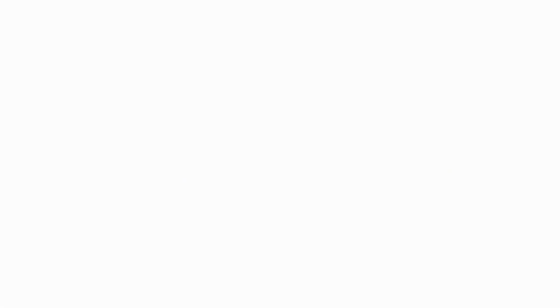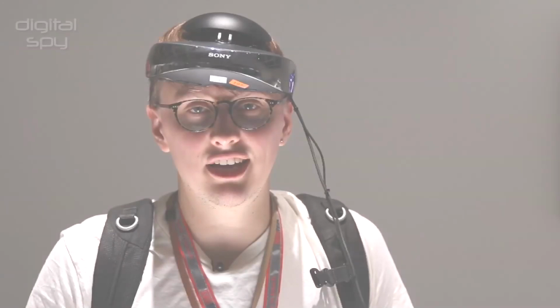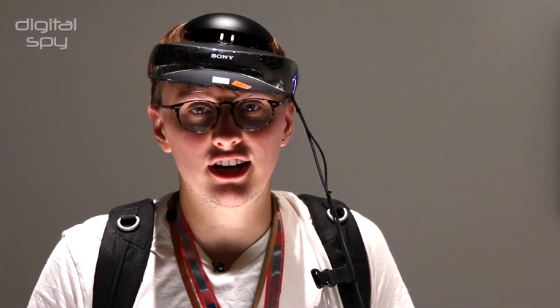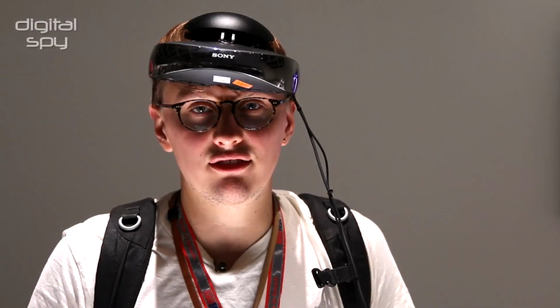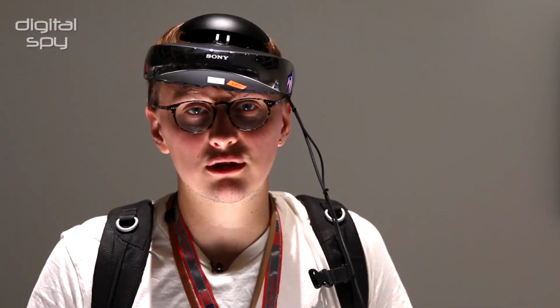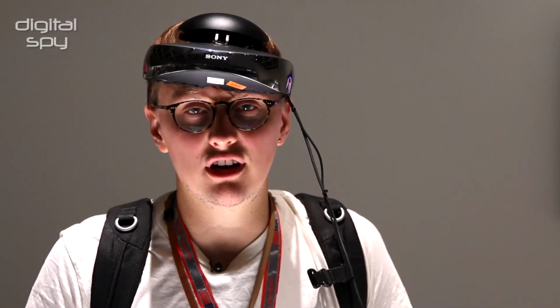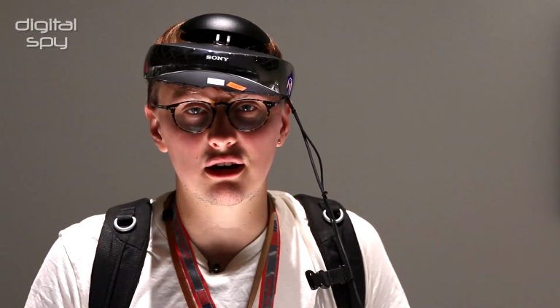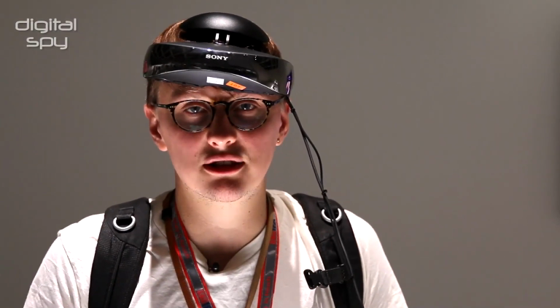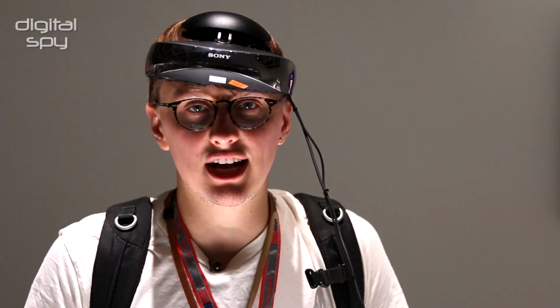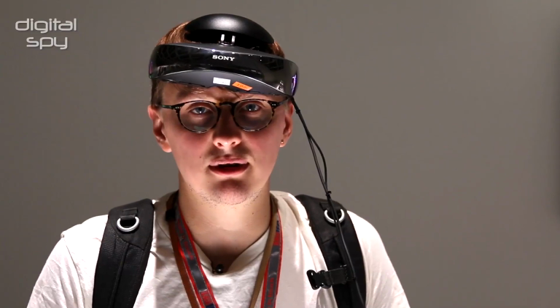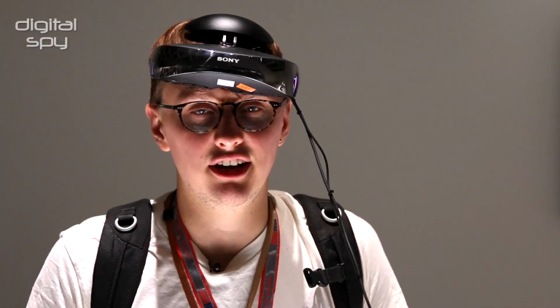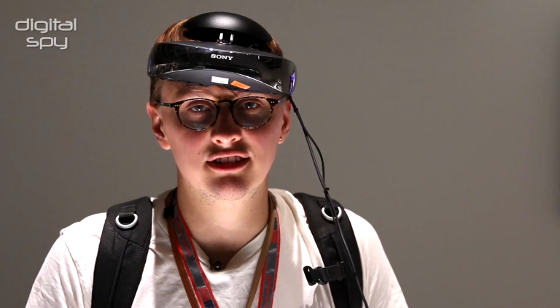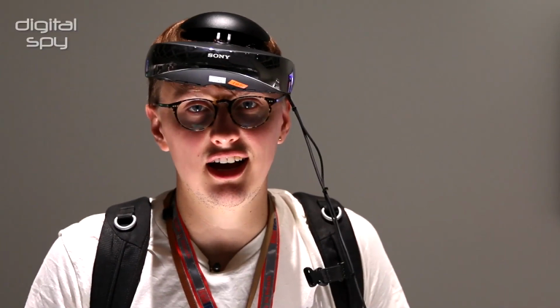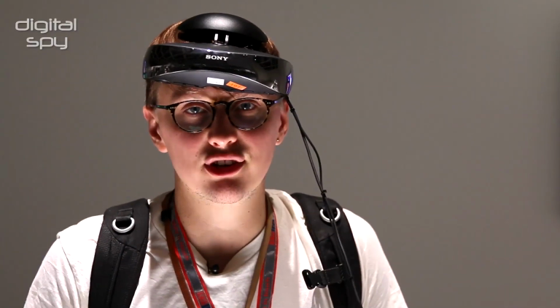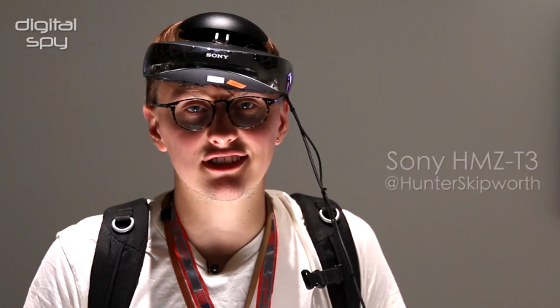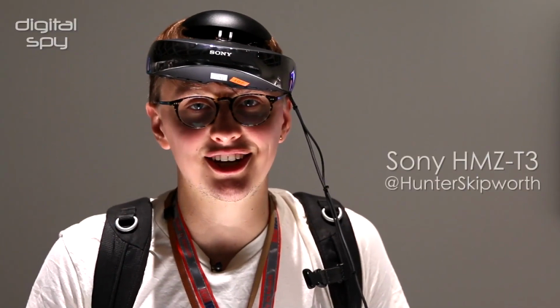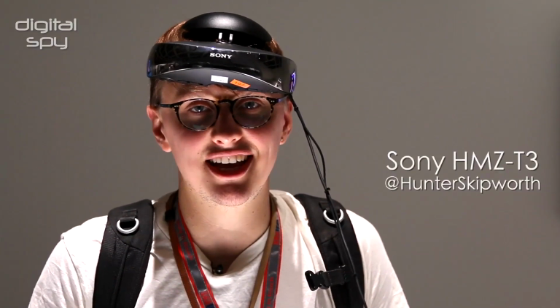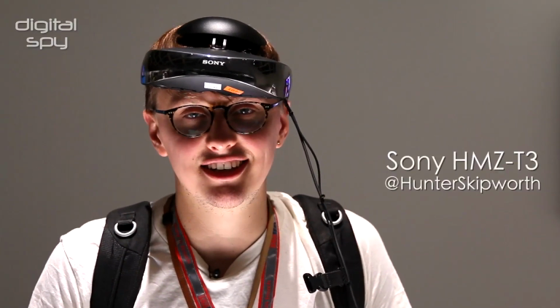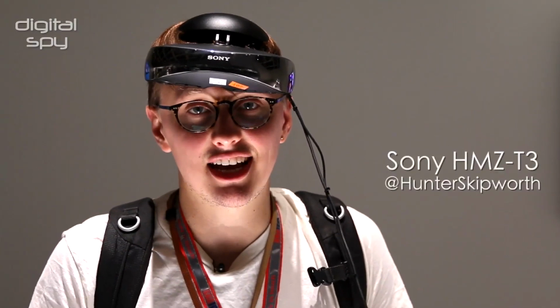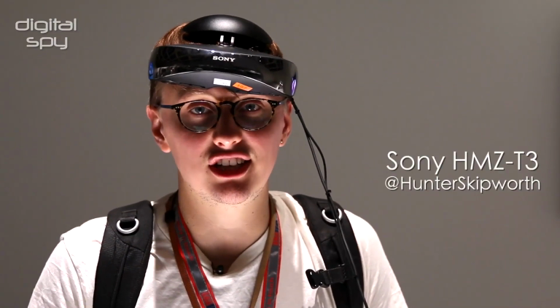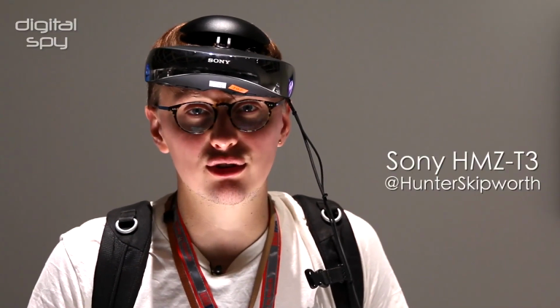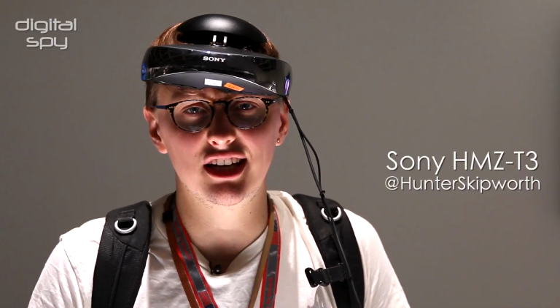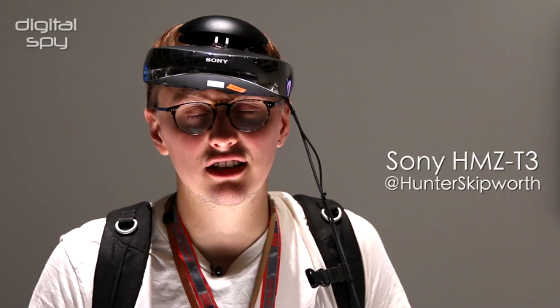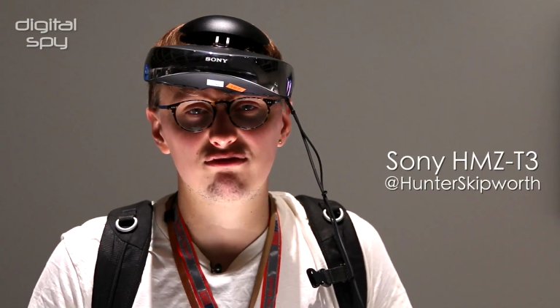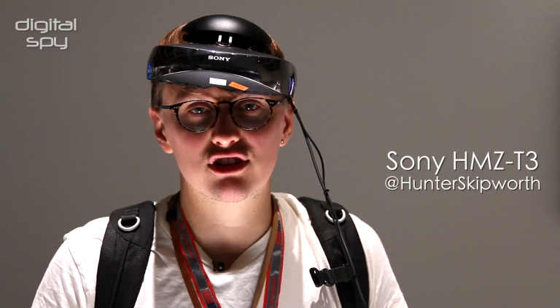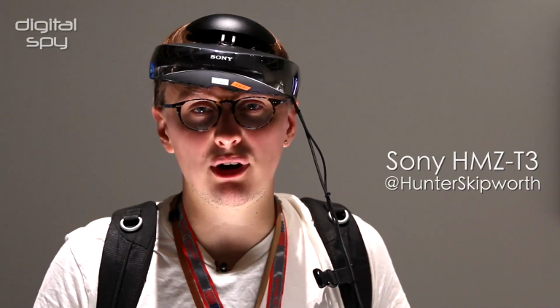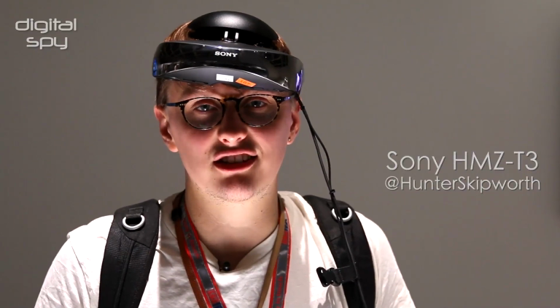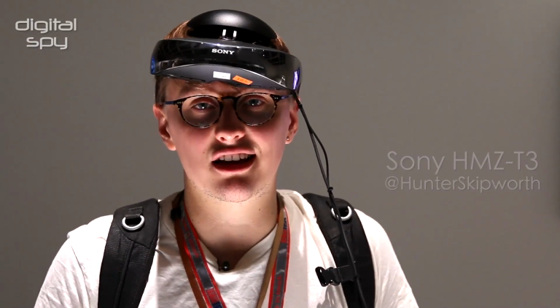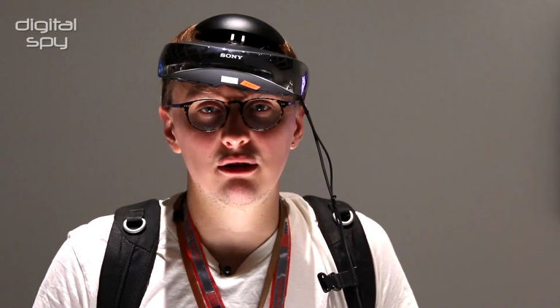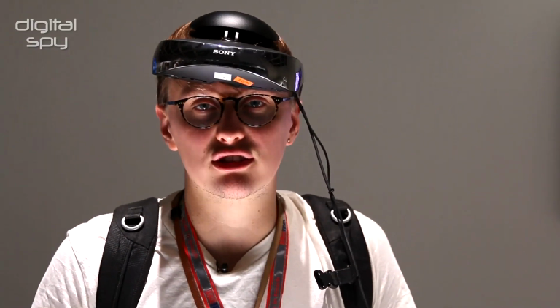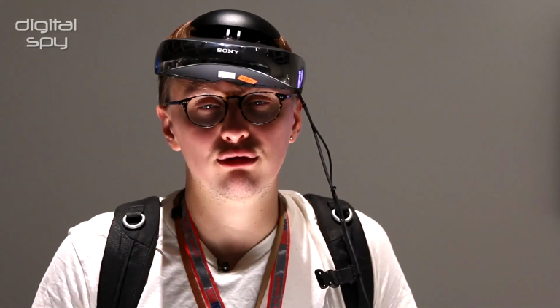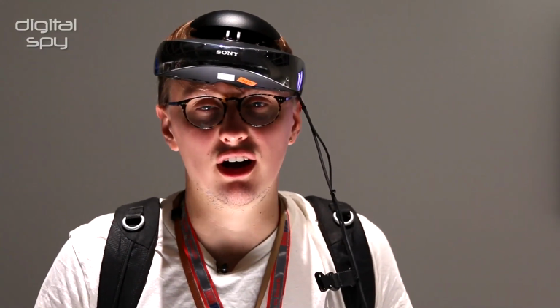On my head right now I have the world's most high-tech baseball cap. No, I don't. I have Sony's HMZ-T3 super high-tech personal viewer.